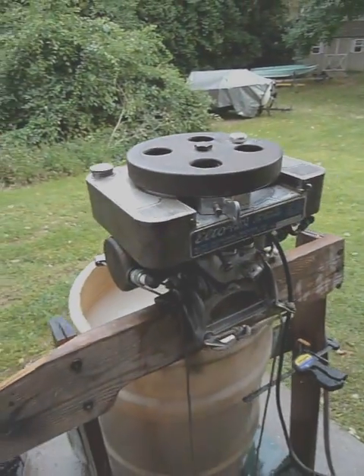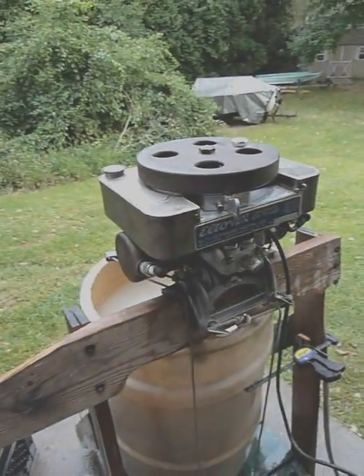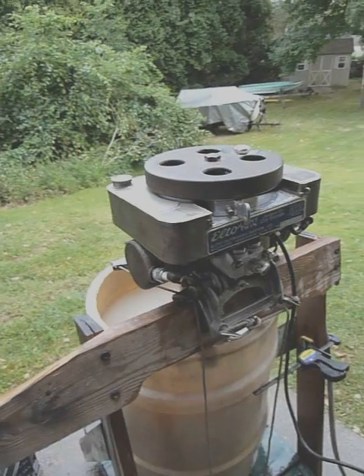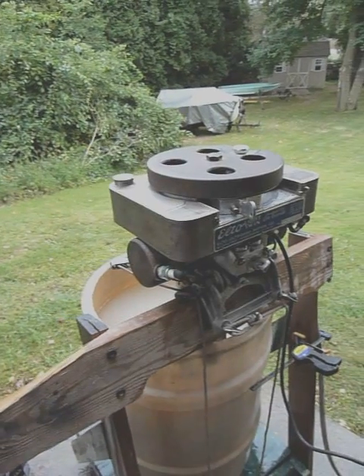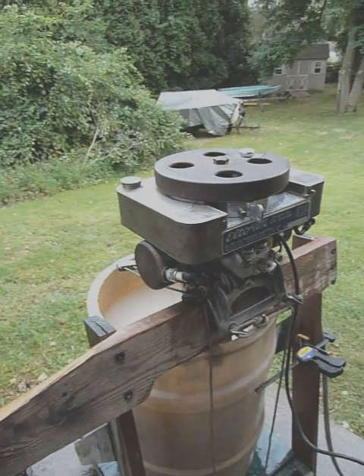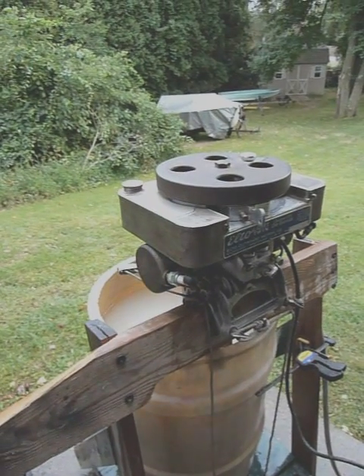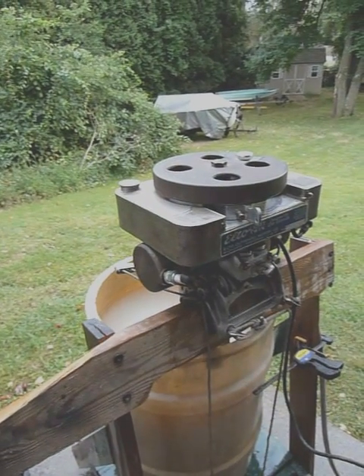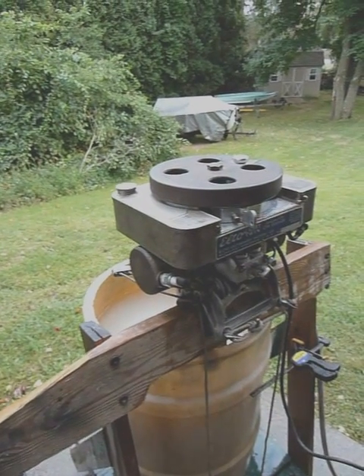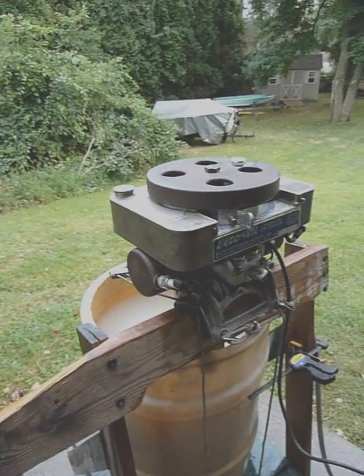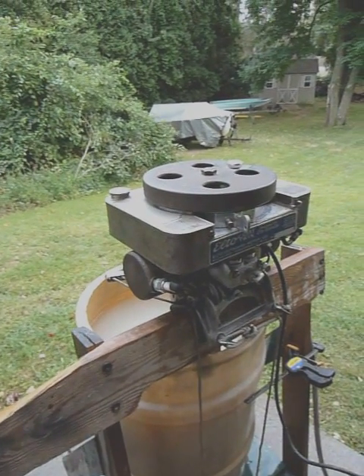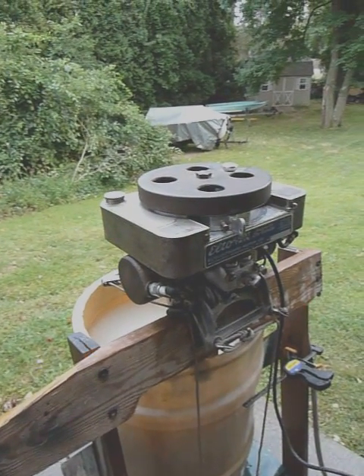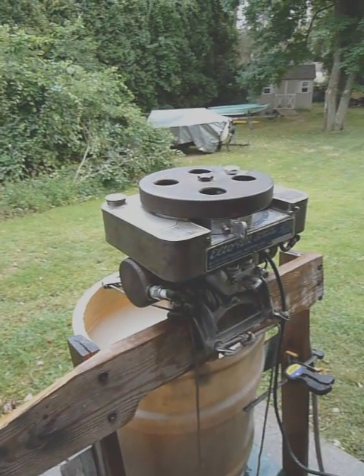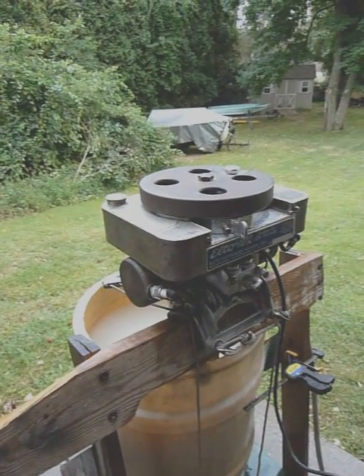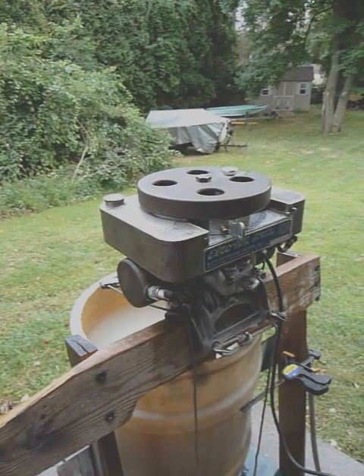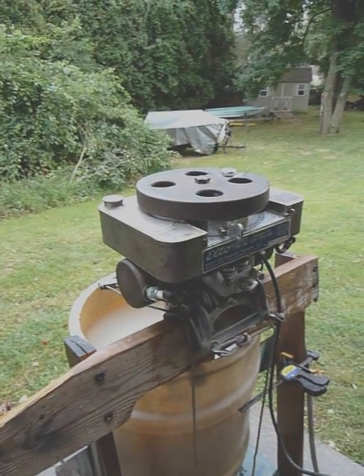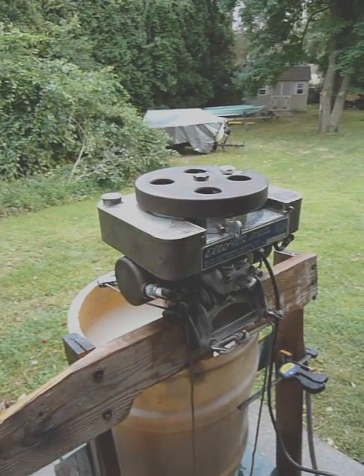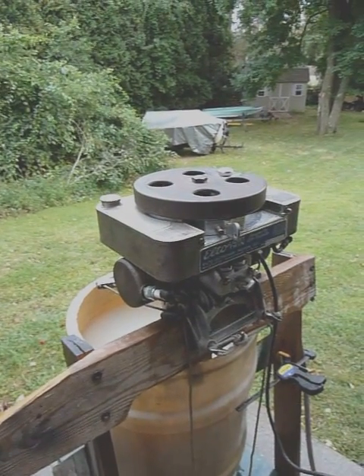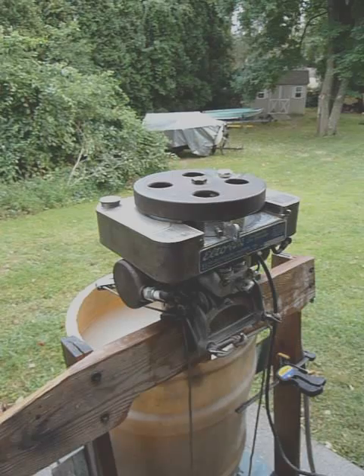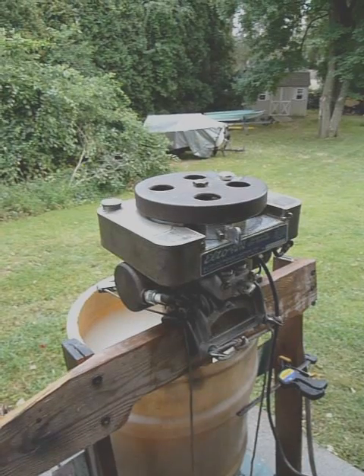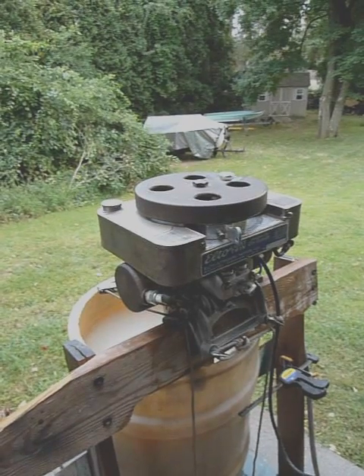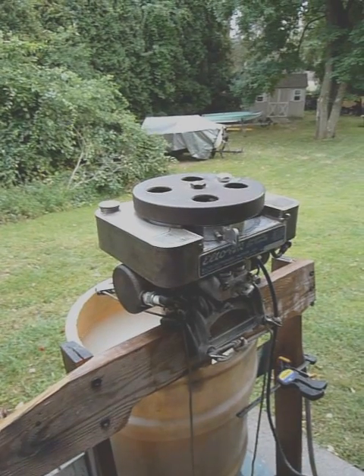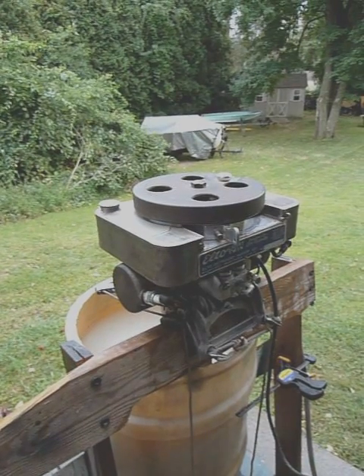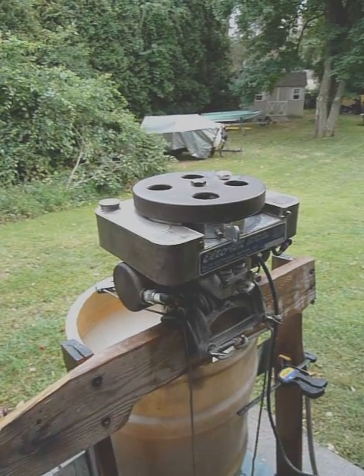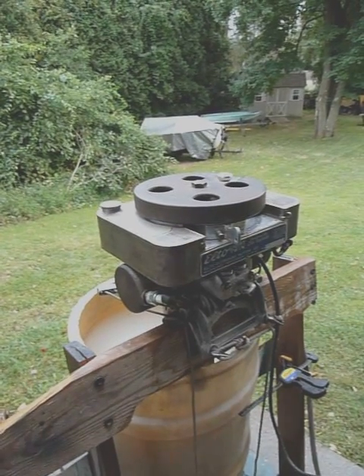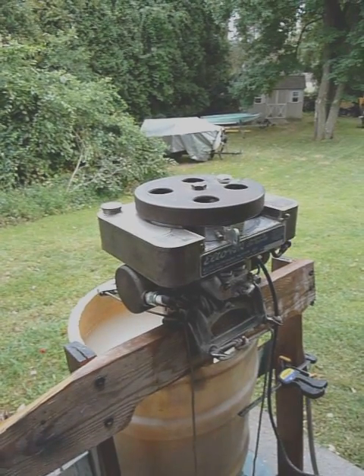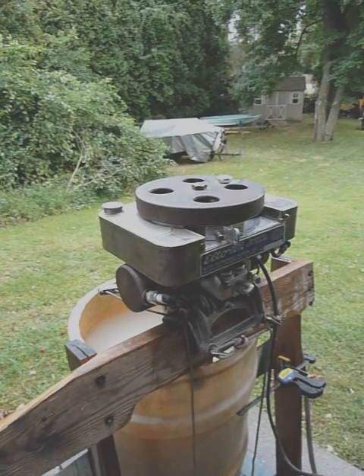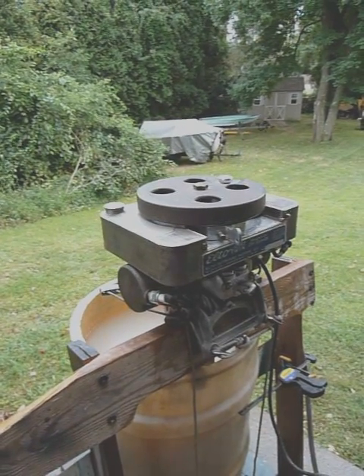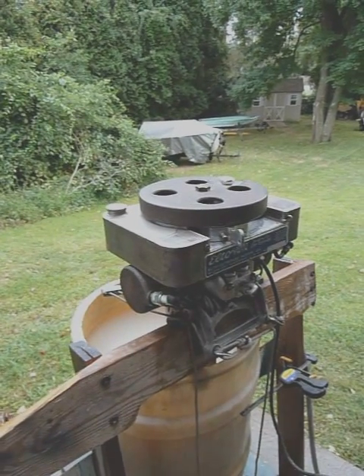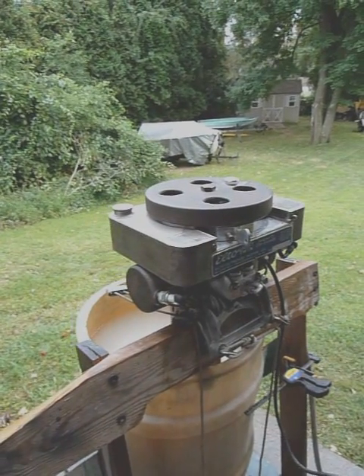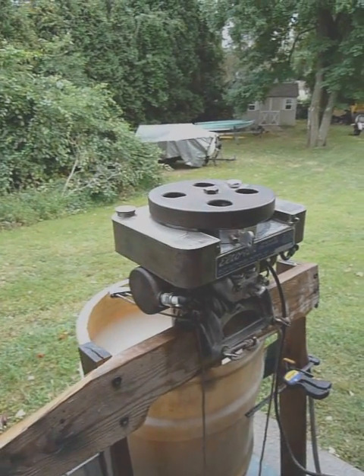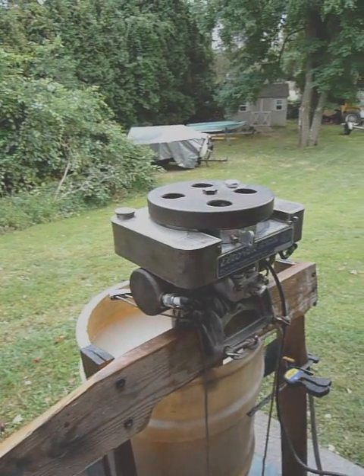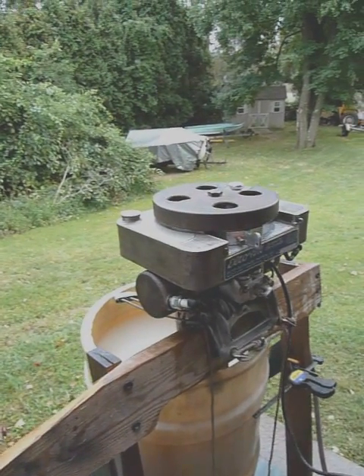I think the Elto is probably the easiest to run outboard made in the 1920s. It's fun too with the rudder steering. It's so easy to run that even a kid can start it. Watch.